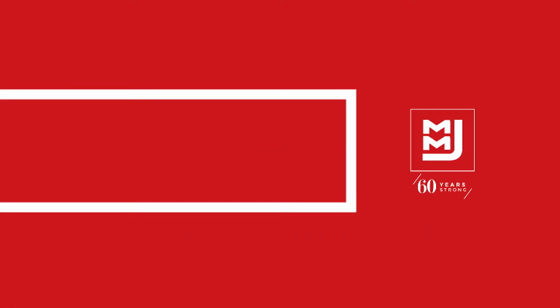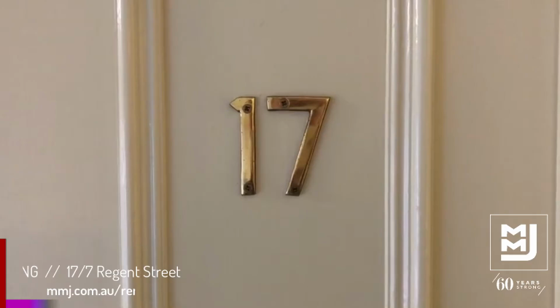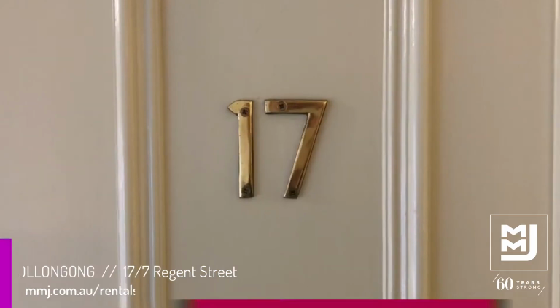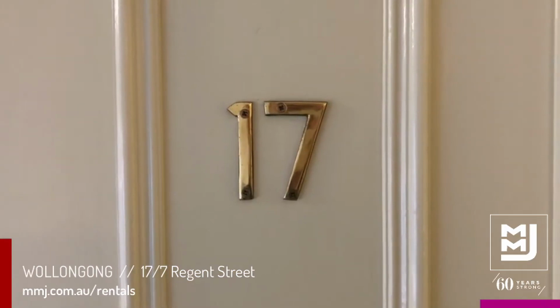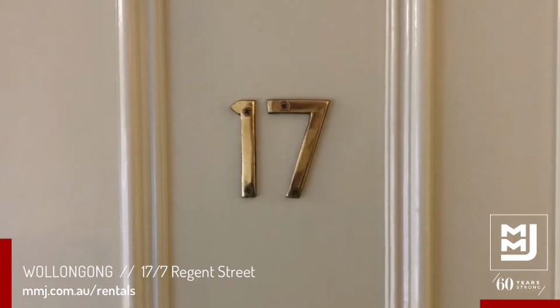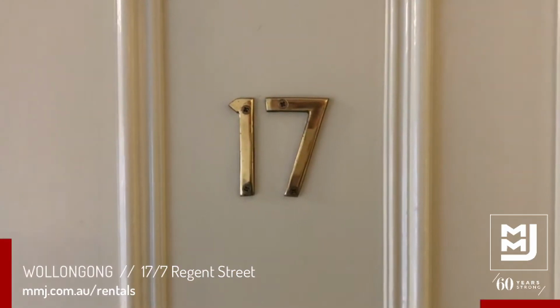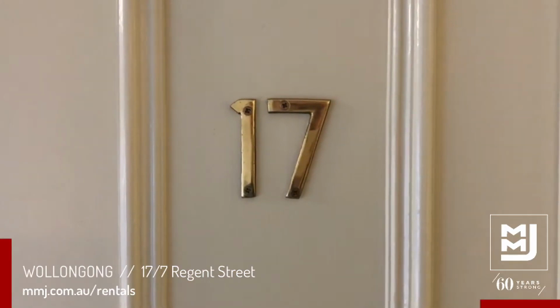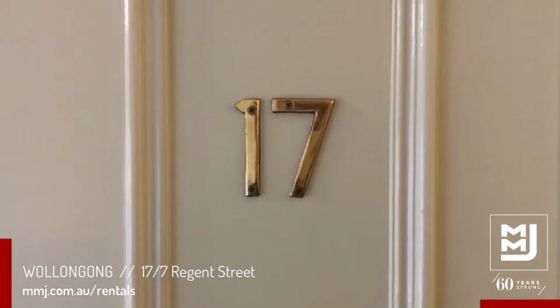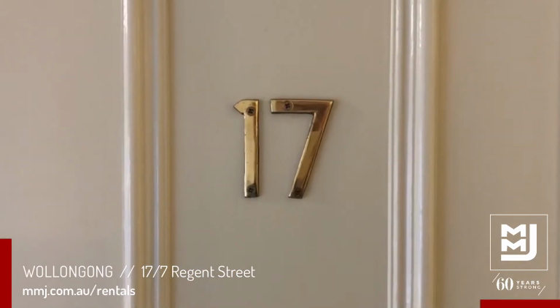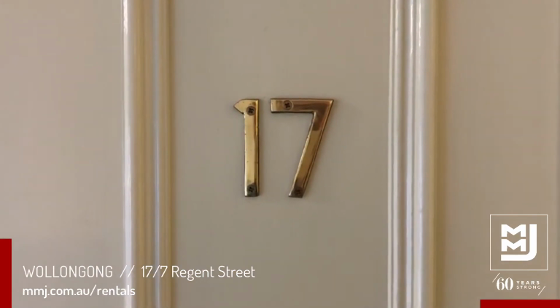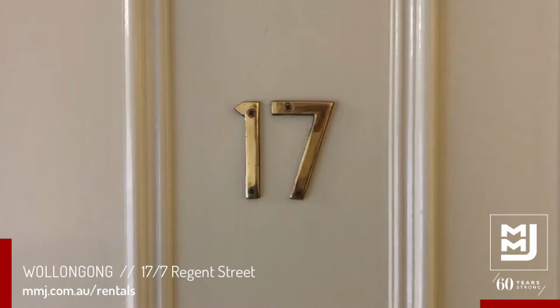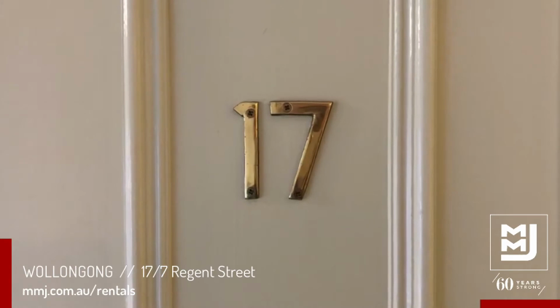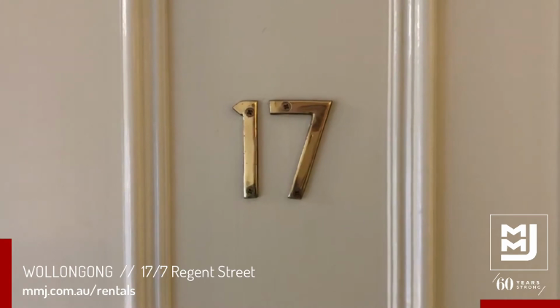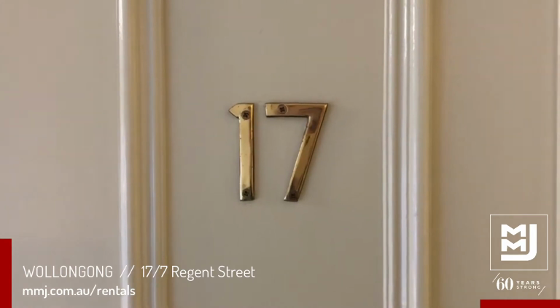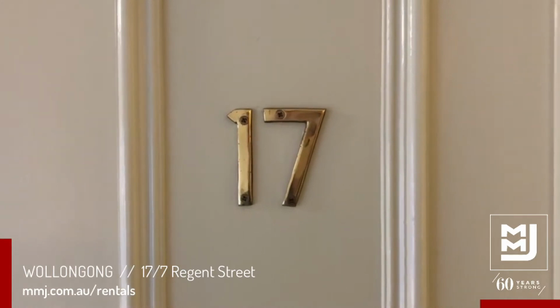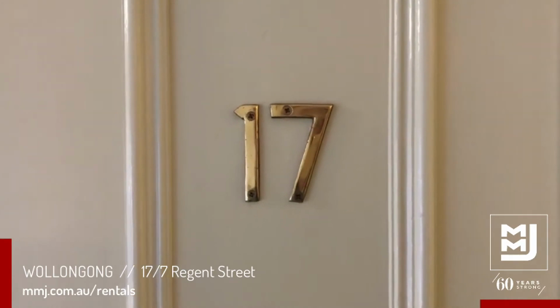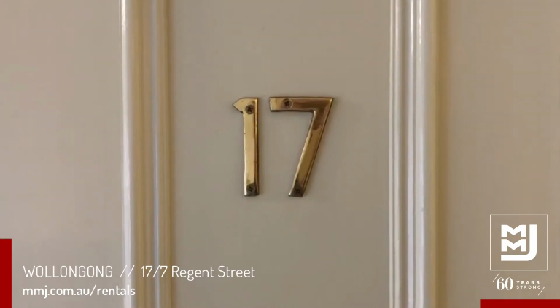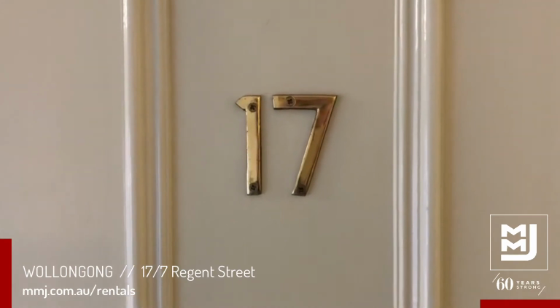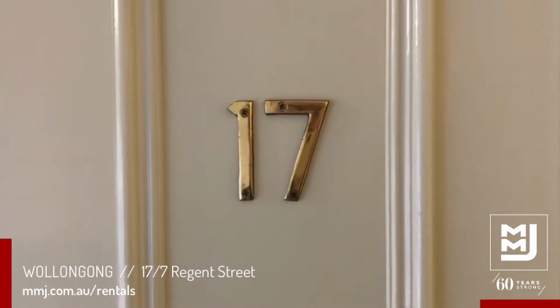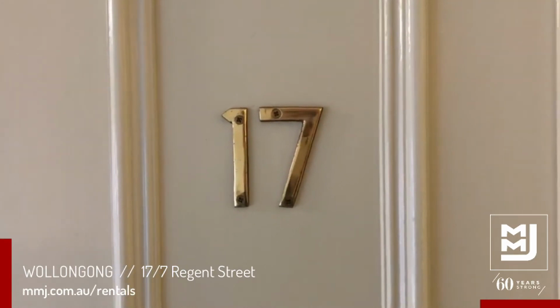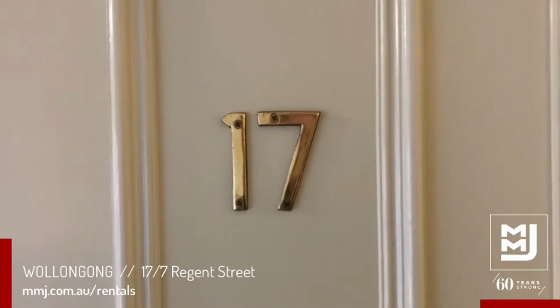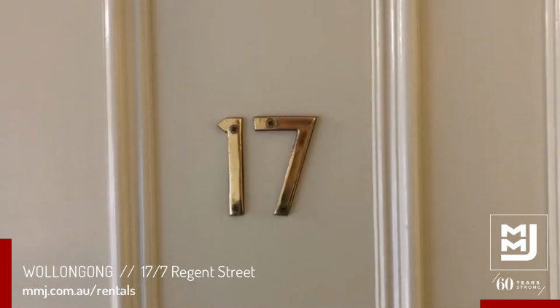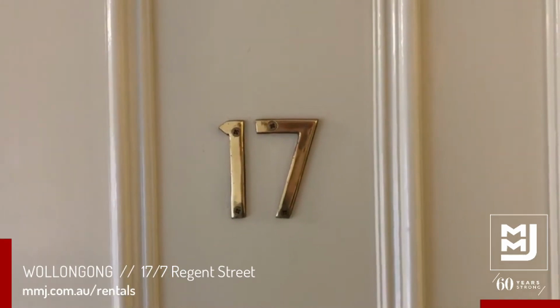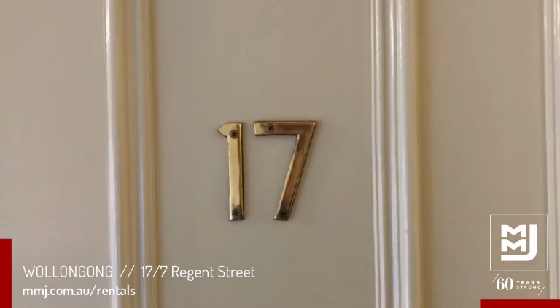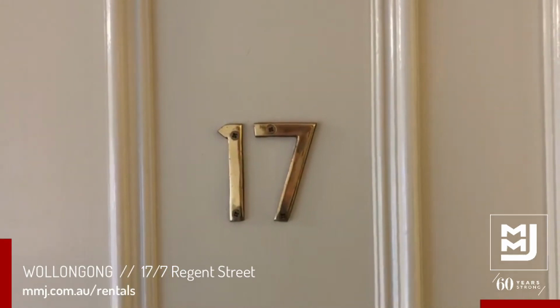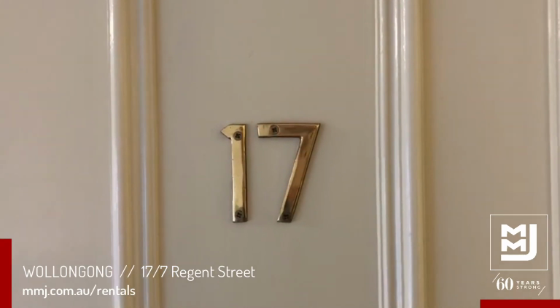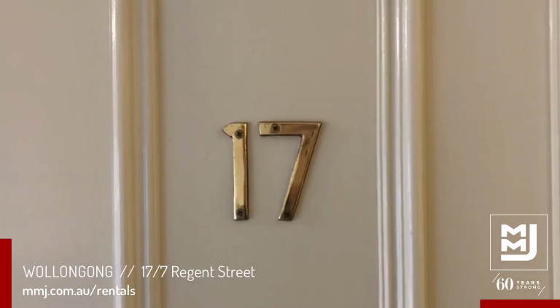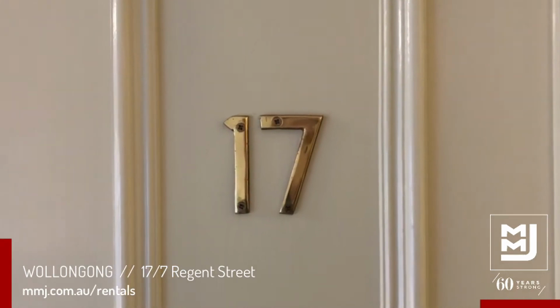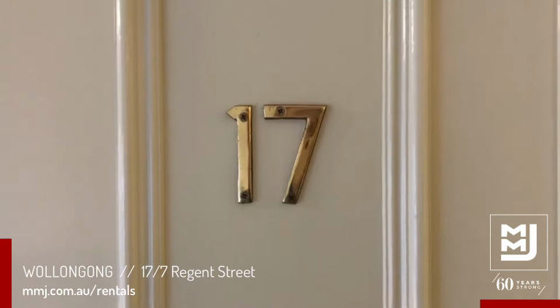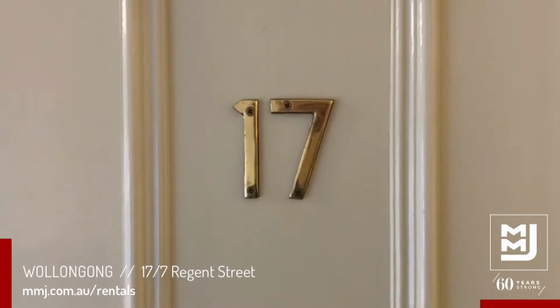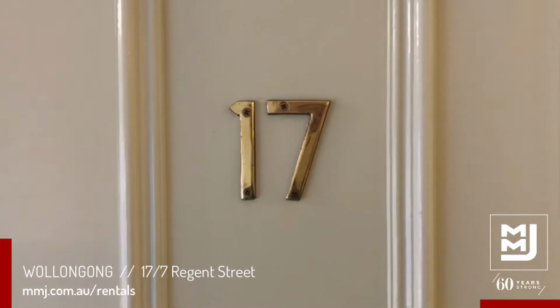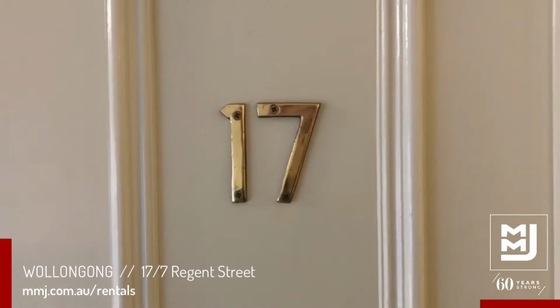Hello and welcome to number 17 of 7 Regent Street in Wollongong. This is a two bedroom unit with one bathroom and one single car space underneath.